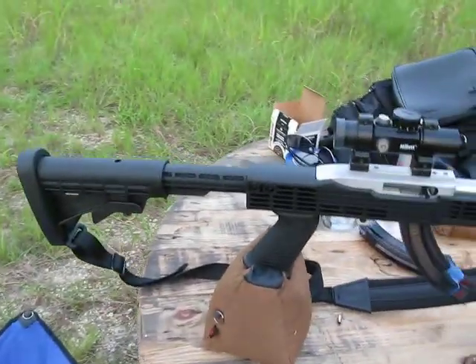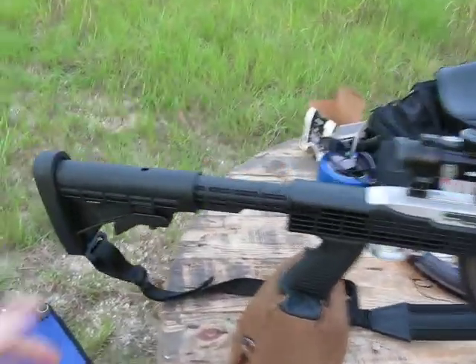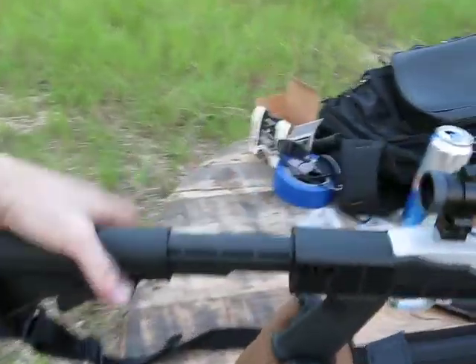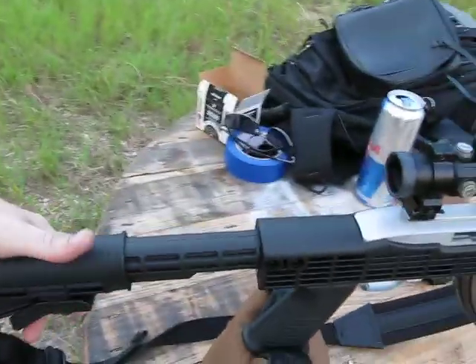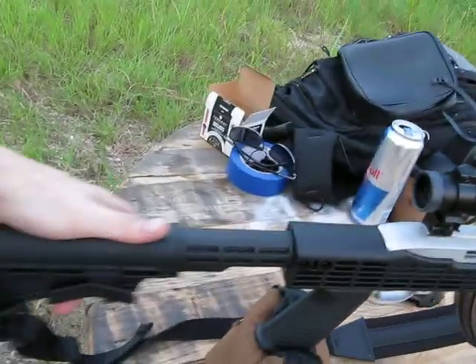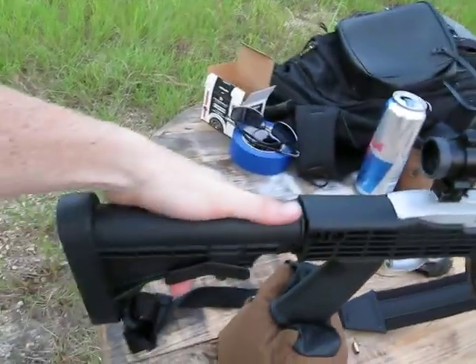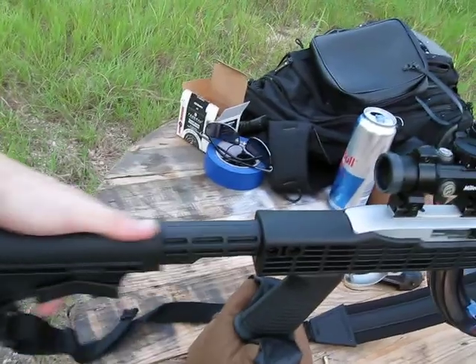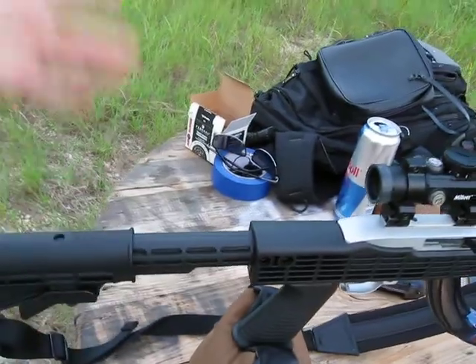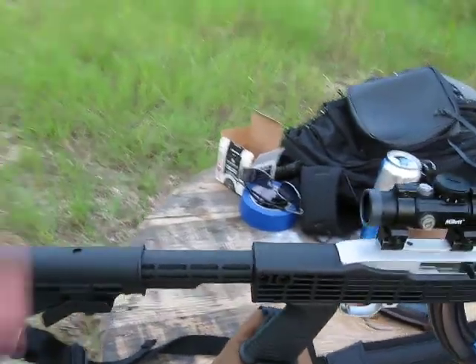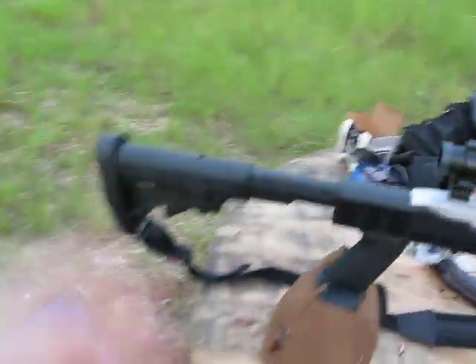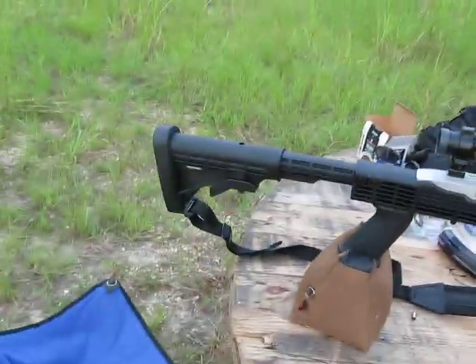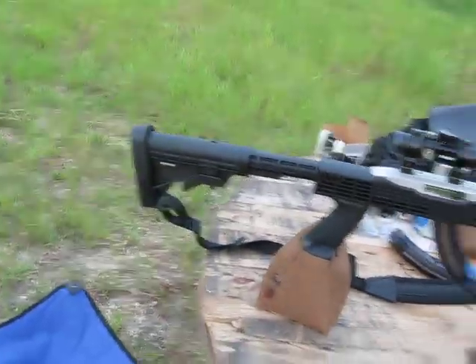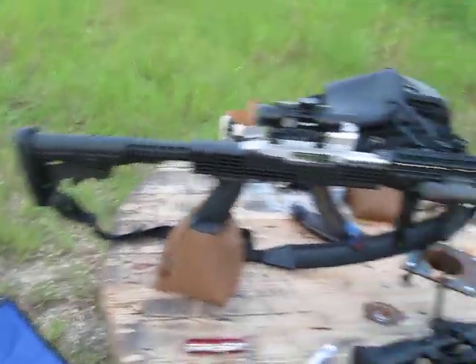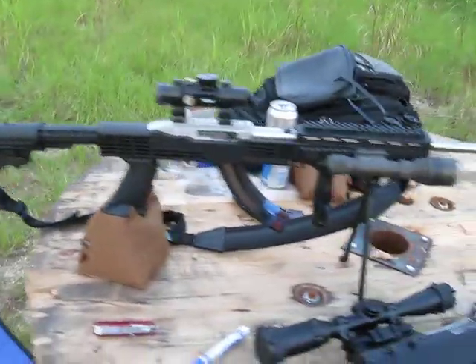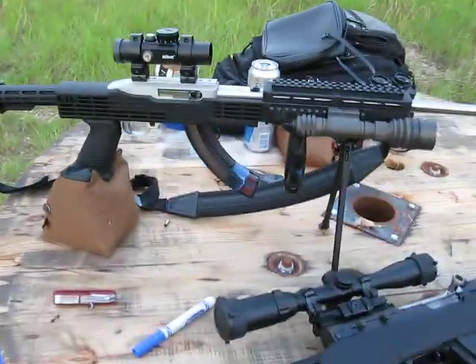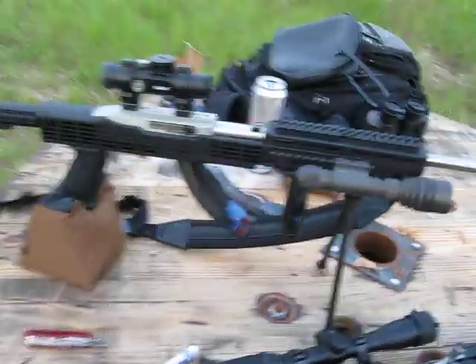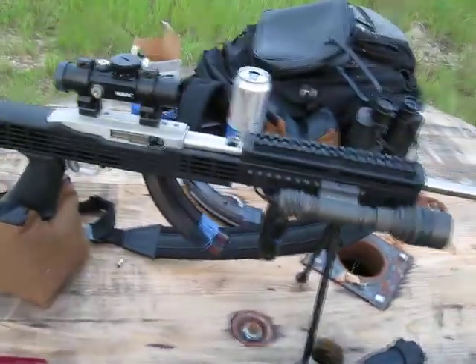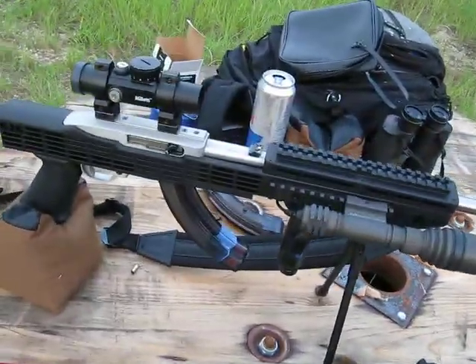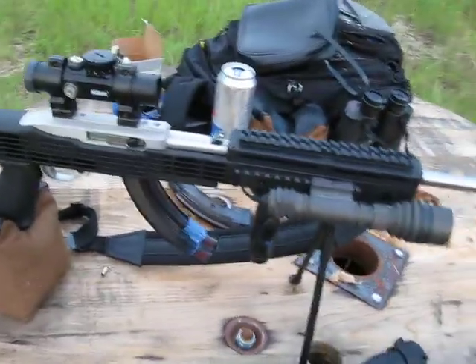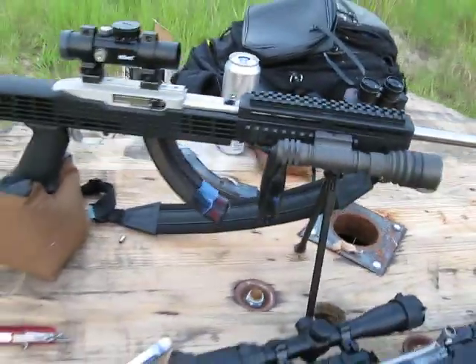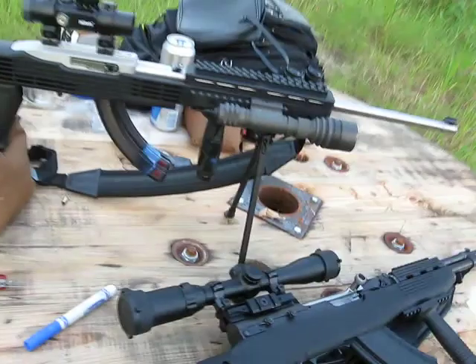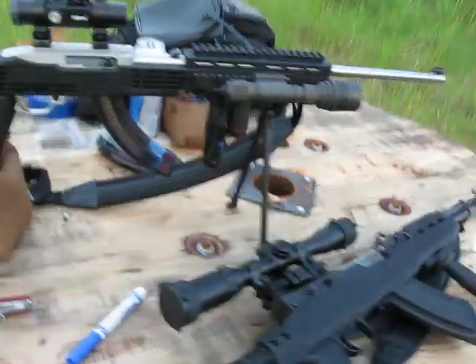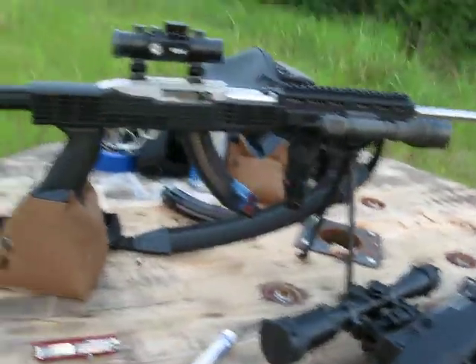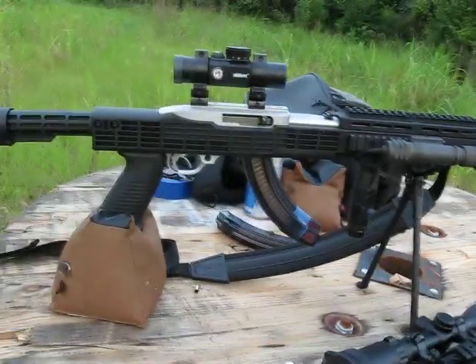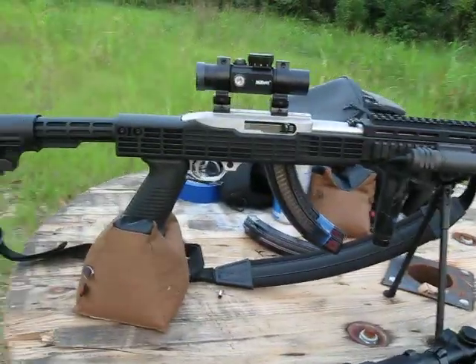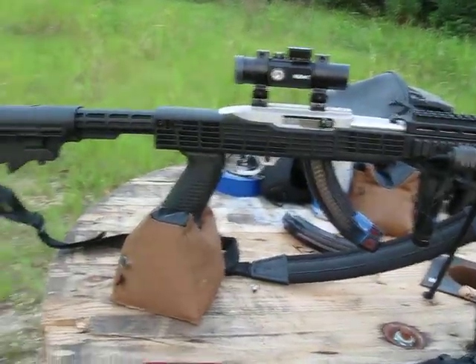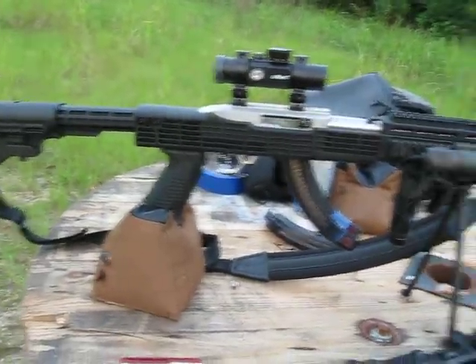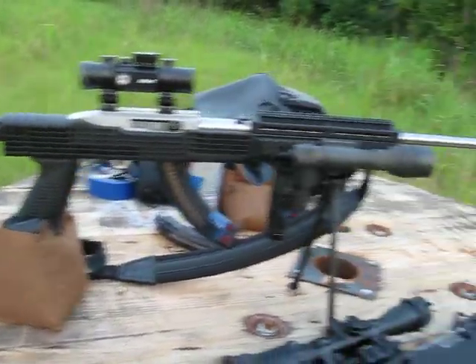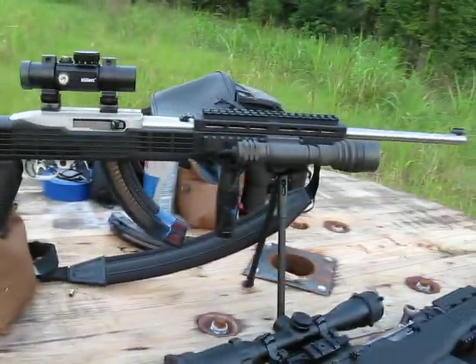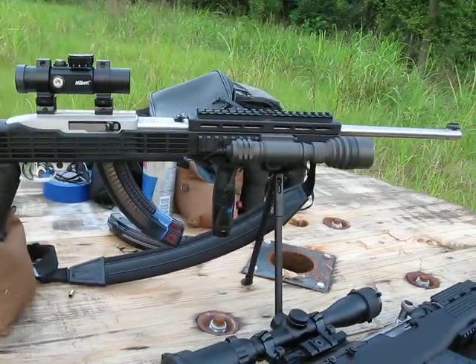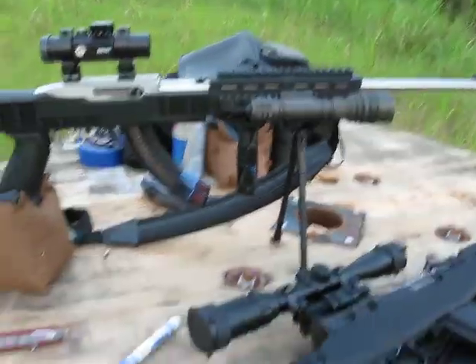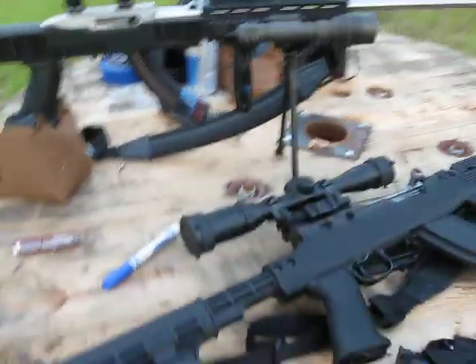I love the Tapco. Use the collapsible stock on the T6. Other than that, it pretty much just makes my Ruger 10/22 badass — well, more badass.